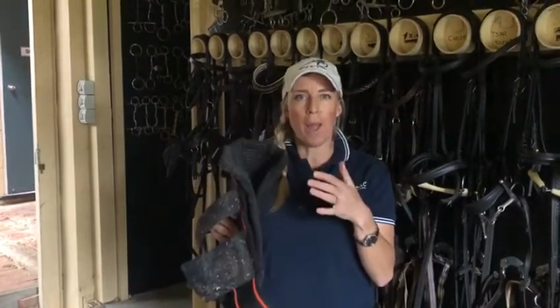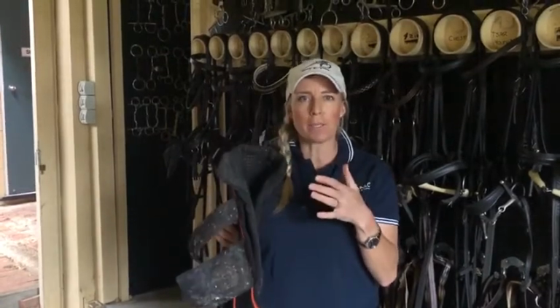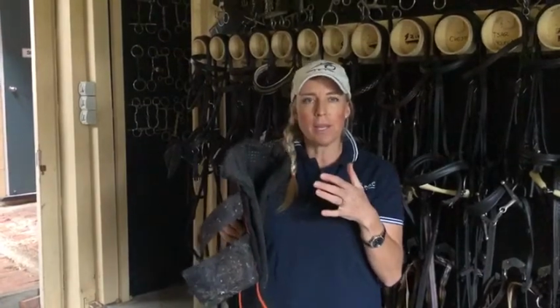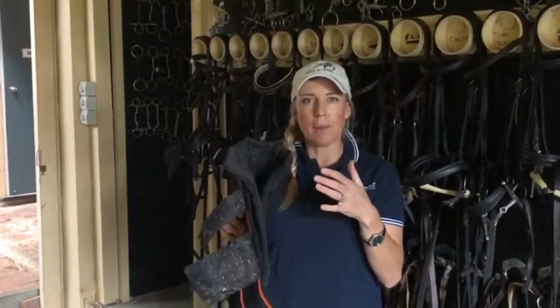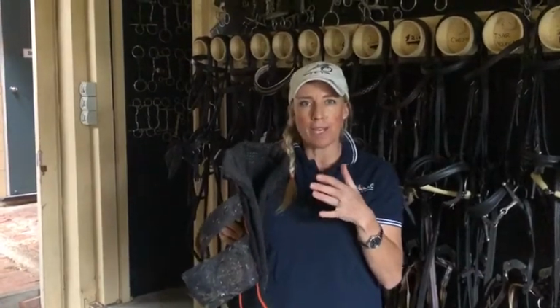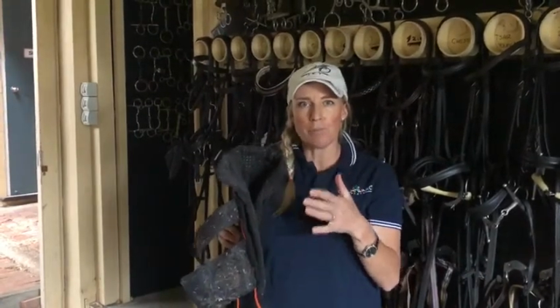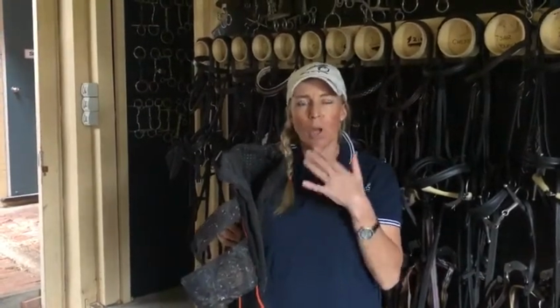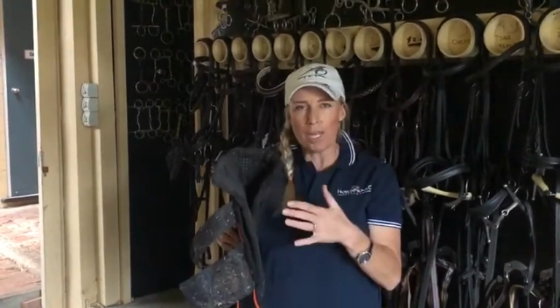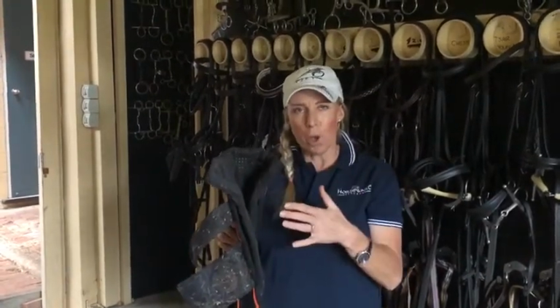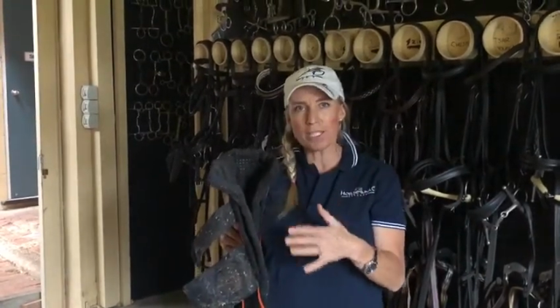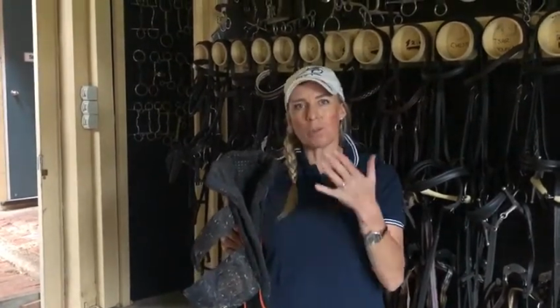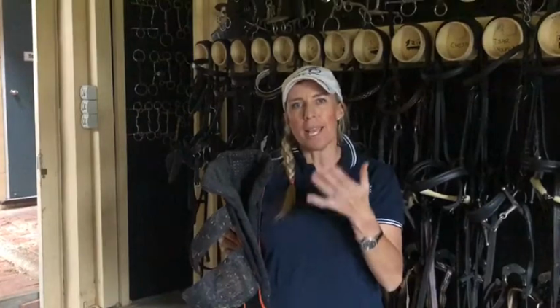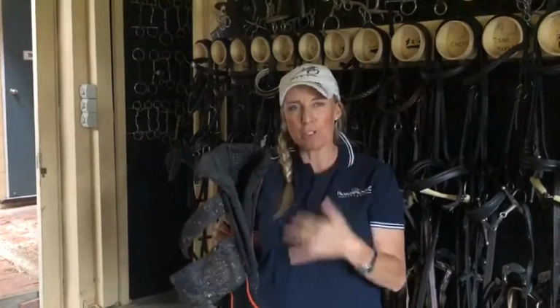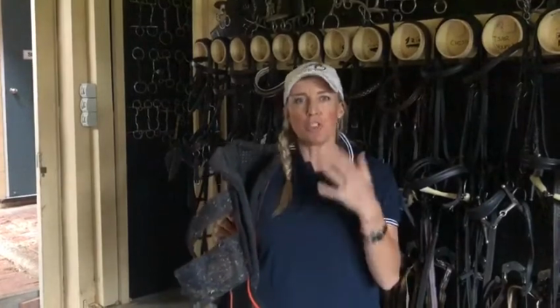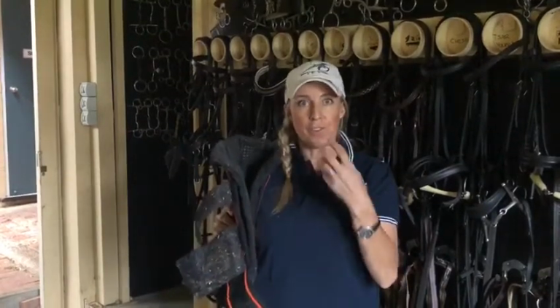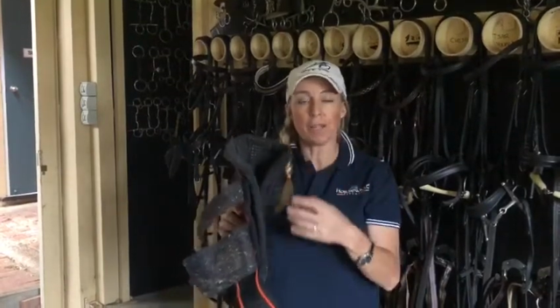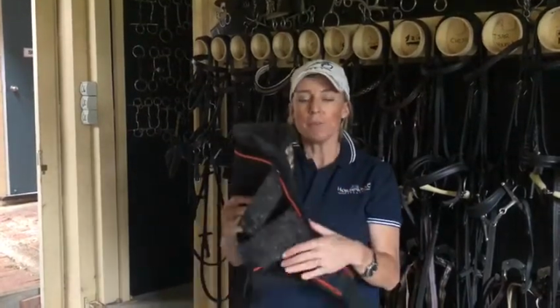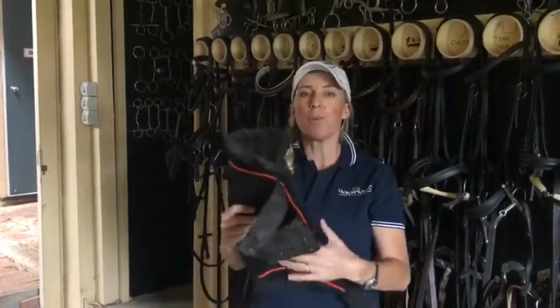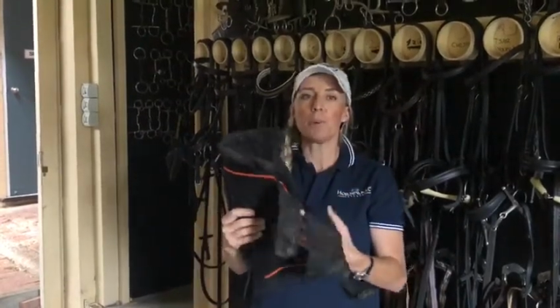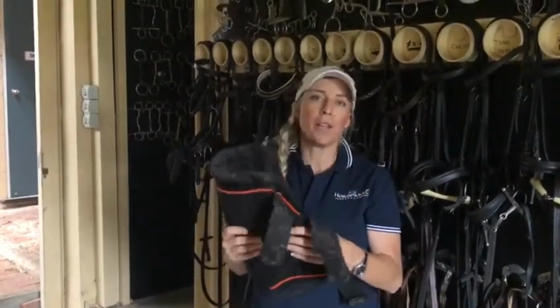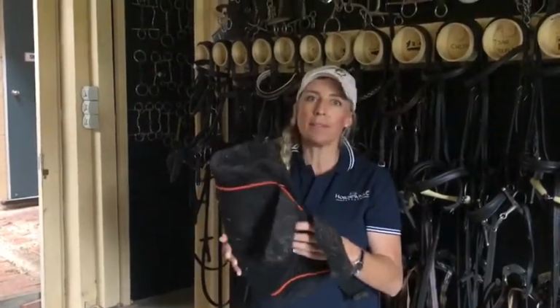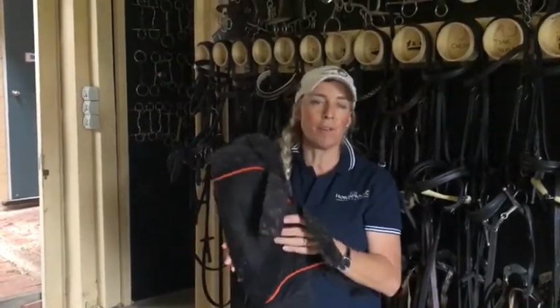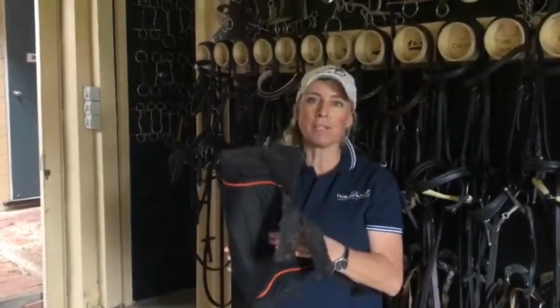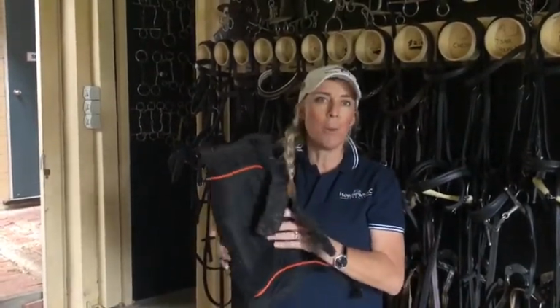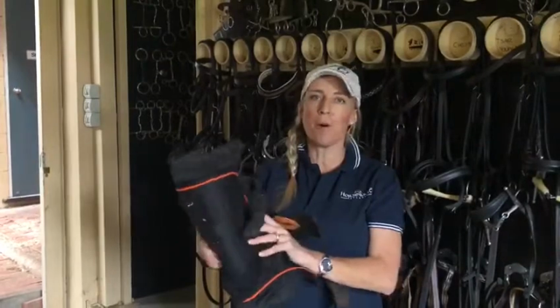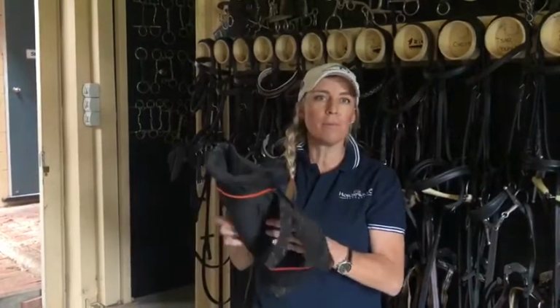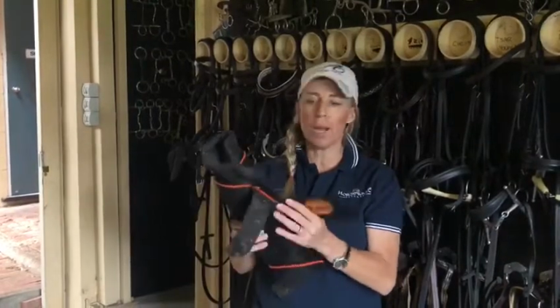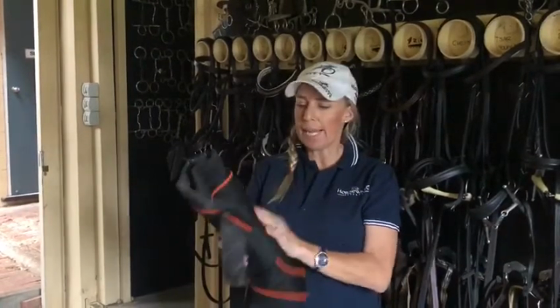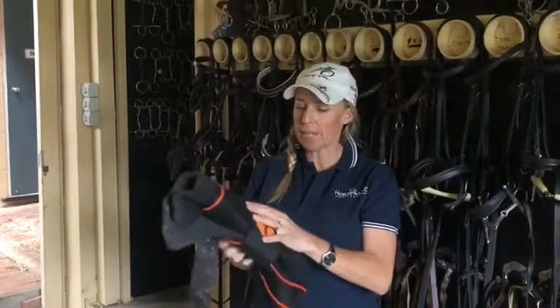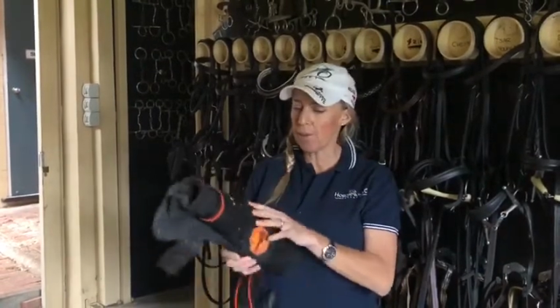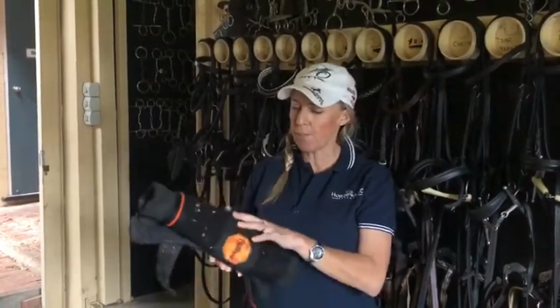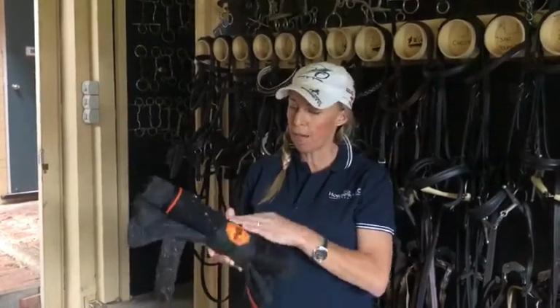You do have to have a couple of days where you put them on for just a few hours at a time, to get the horses introduced to the different feeling of the boots. But once you've done that, feel free to put them on all night in the stables.